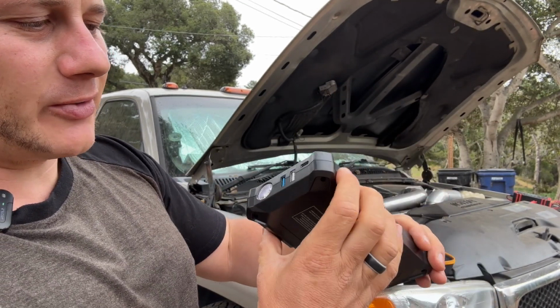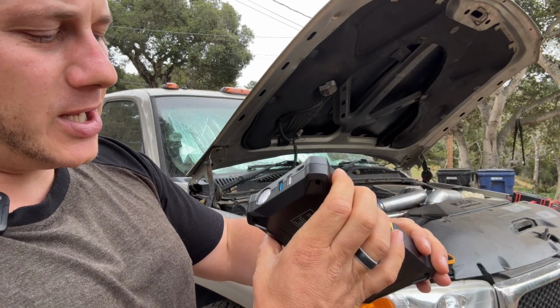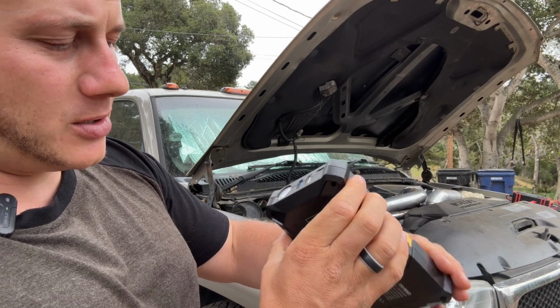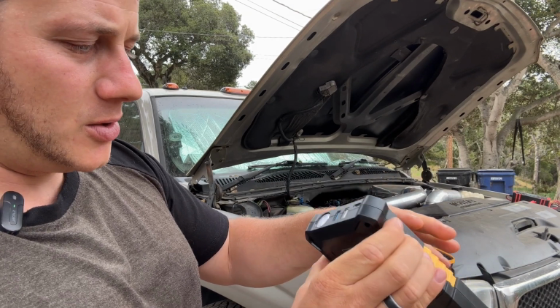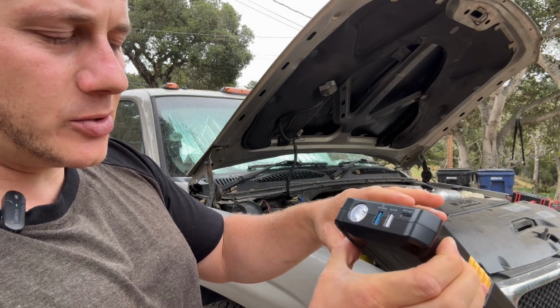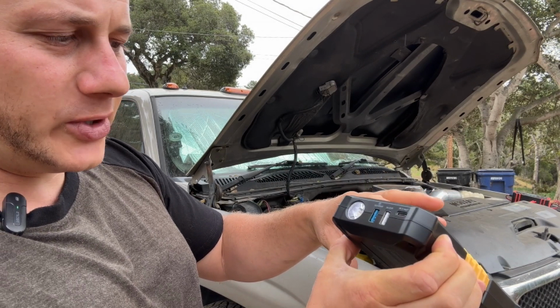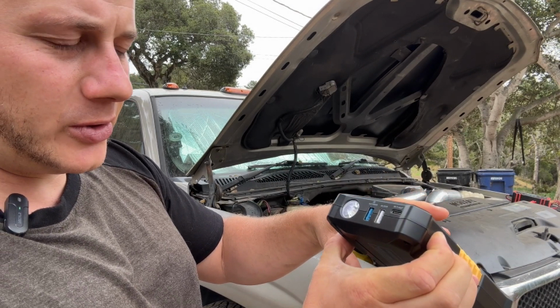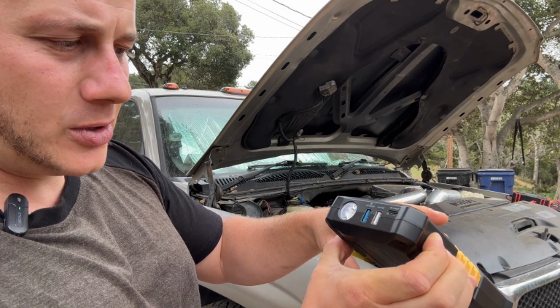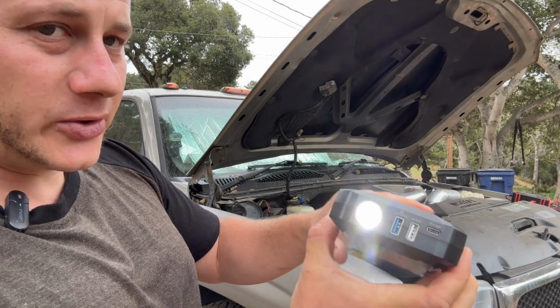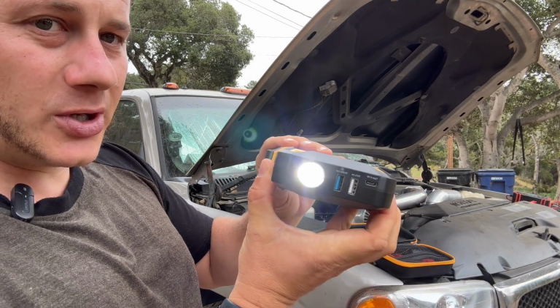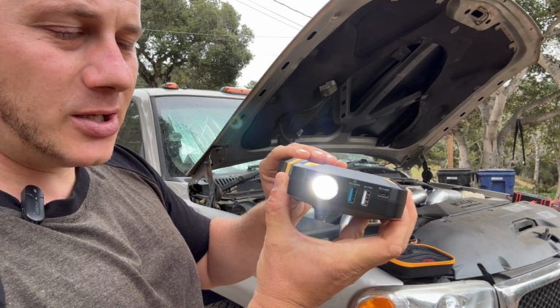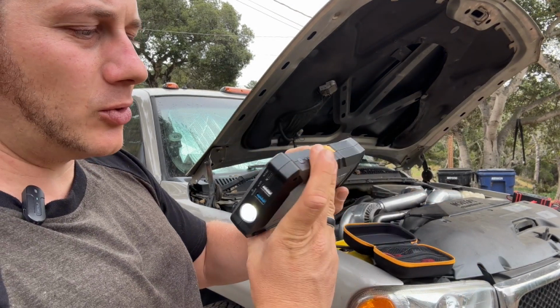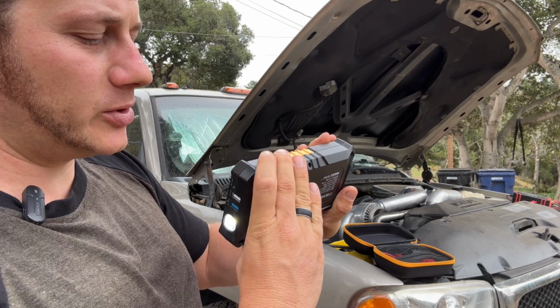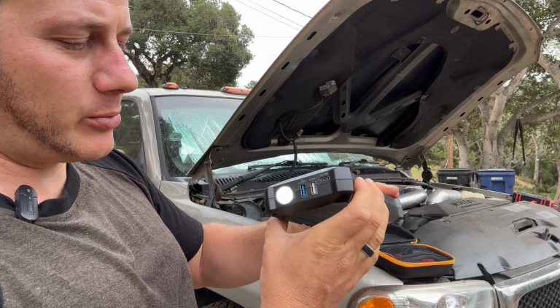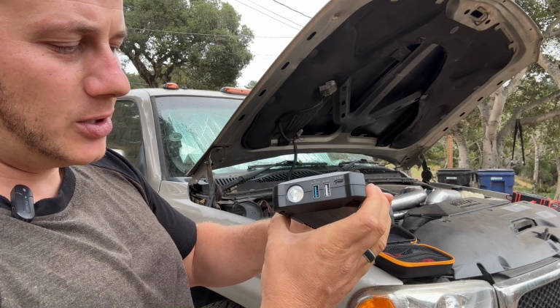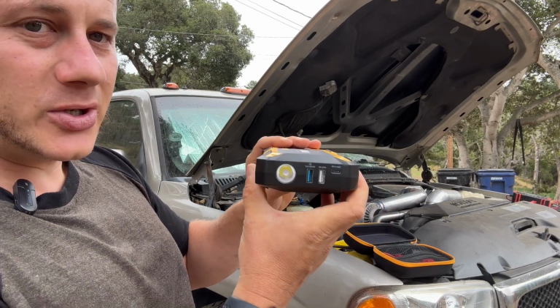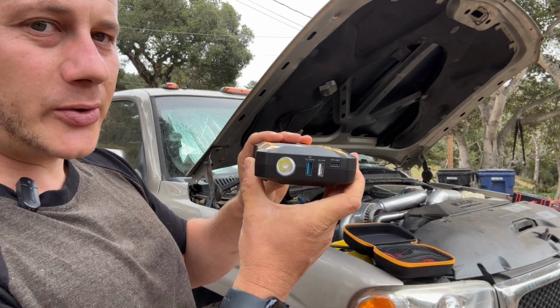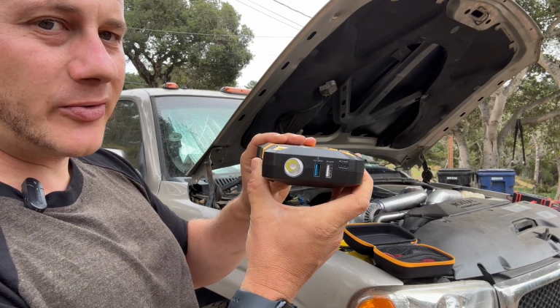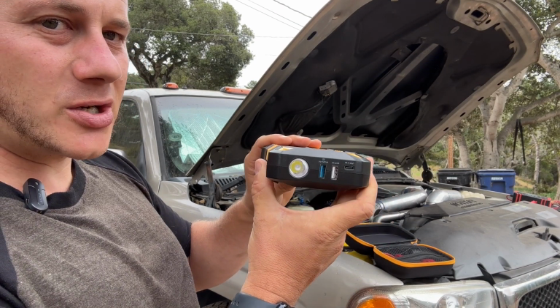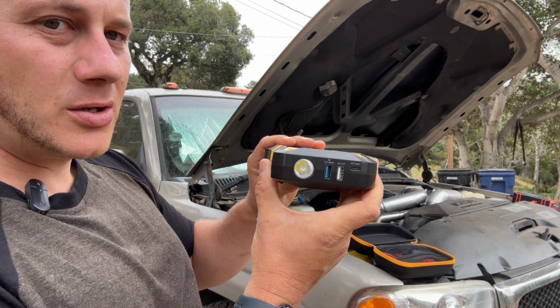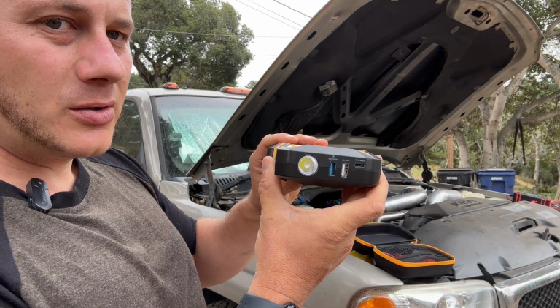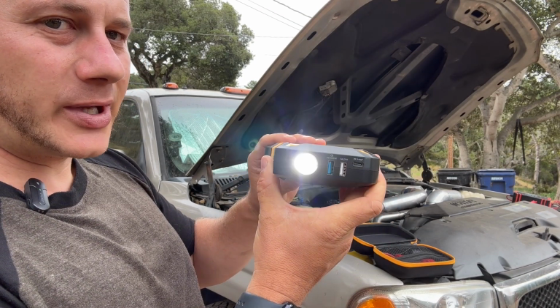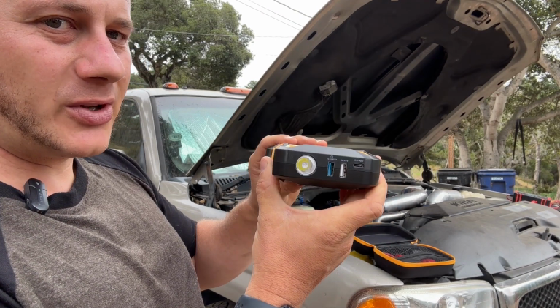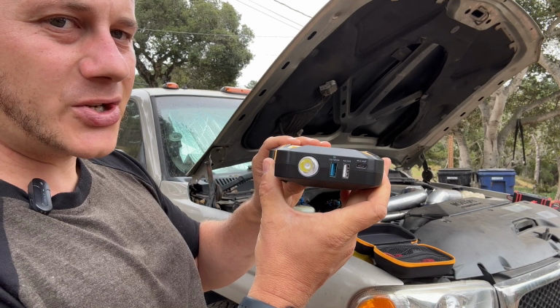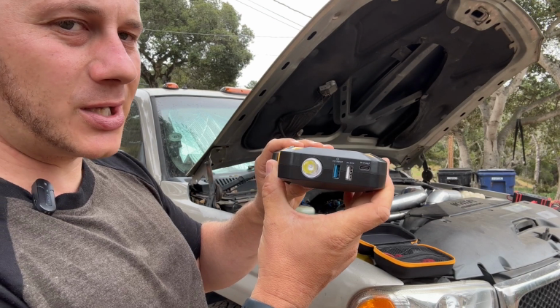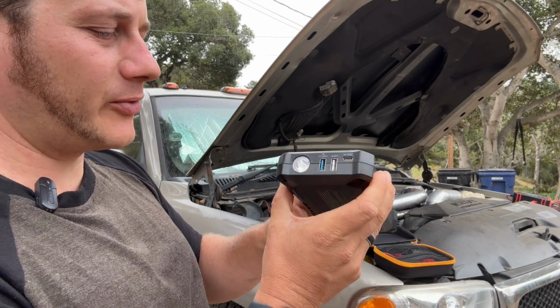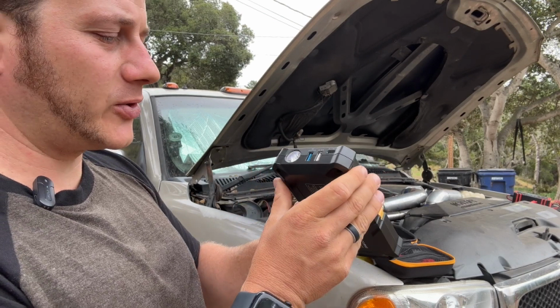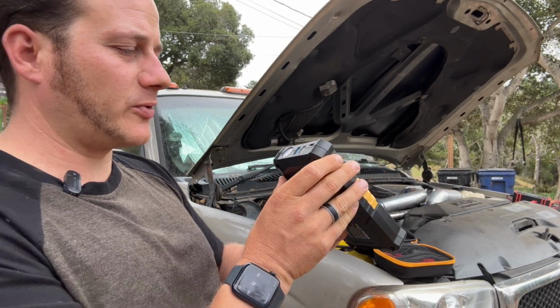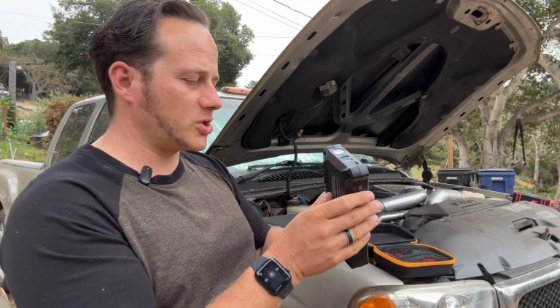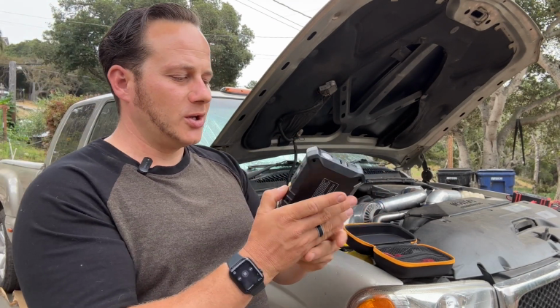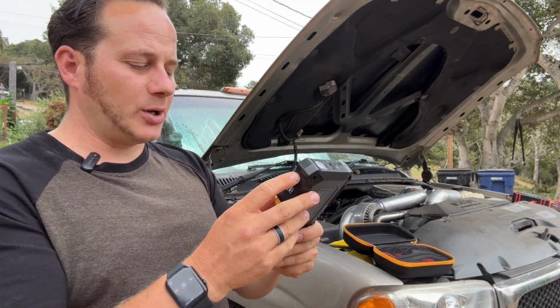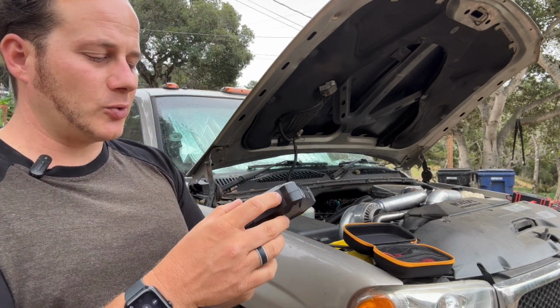It also has a light — you hold down the power button to turn it on, and then you can cycle through the modes: flasher, SOS flash, and off. It has a few different functions which is helpful.